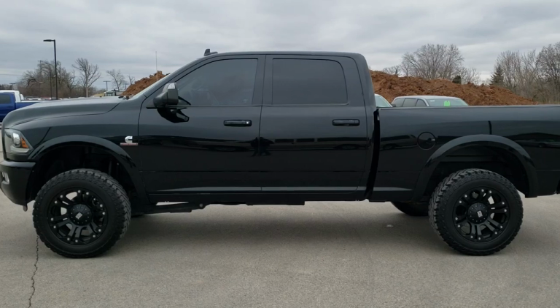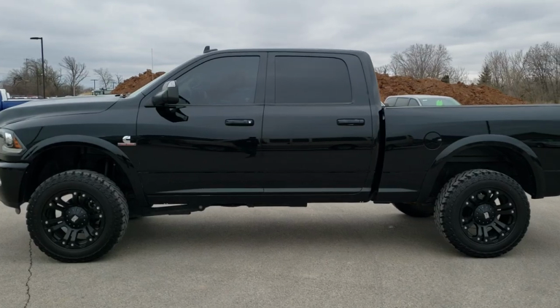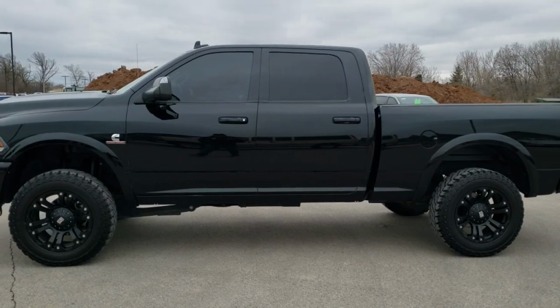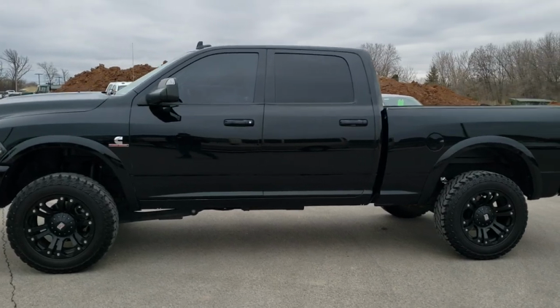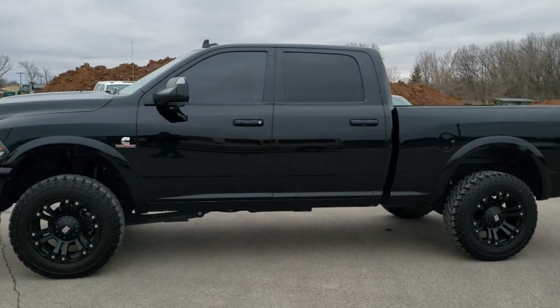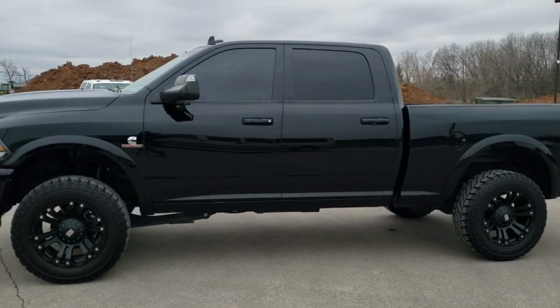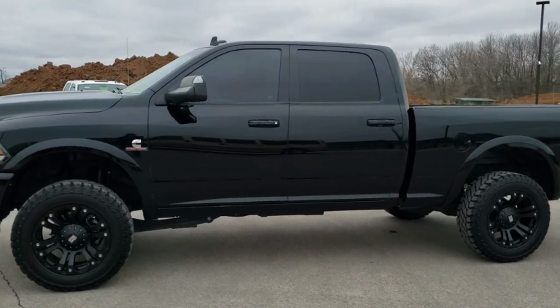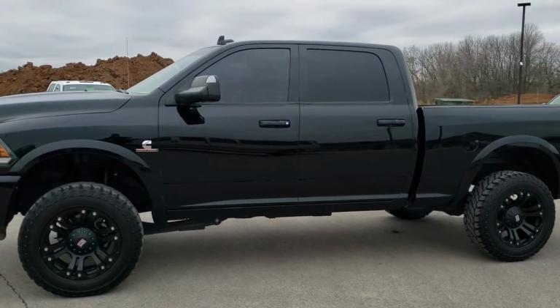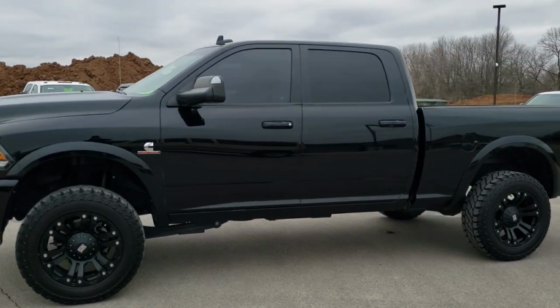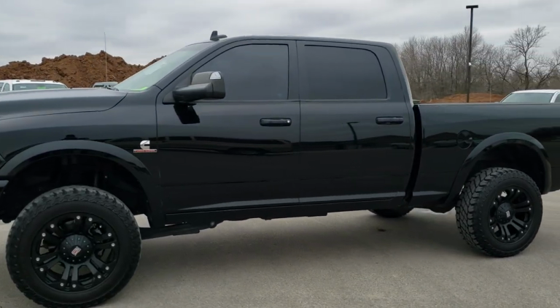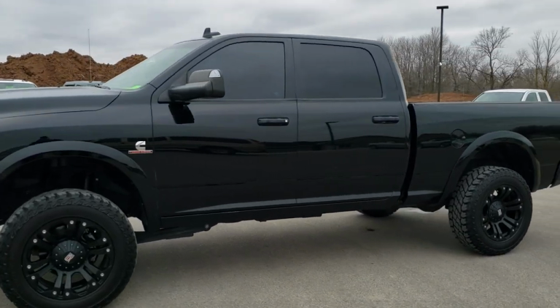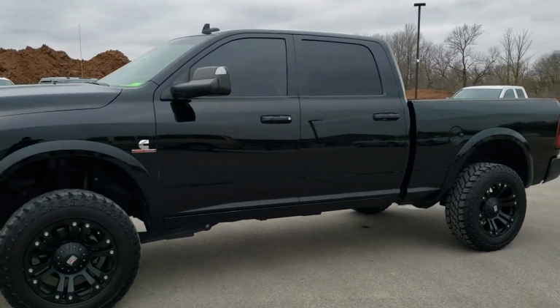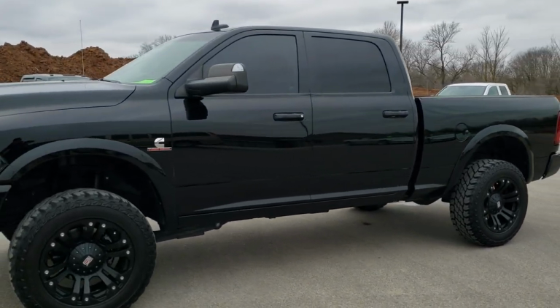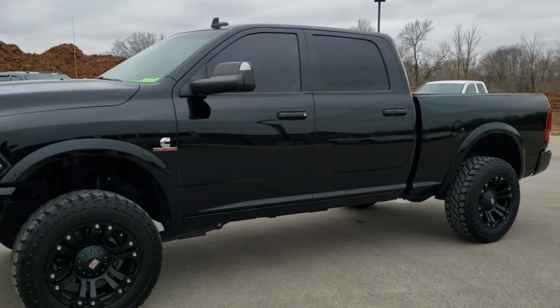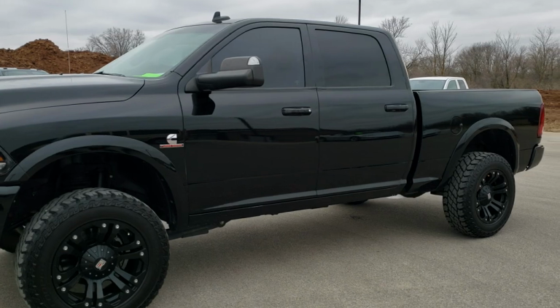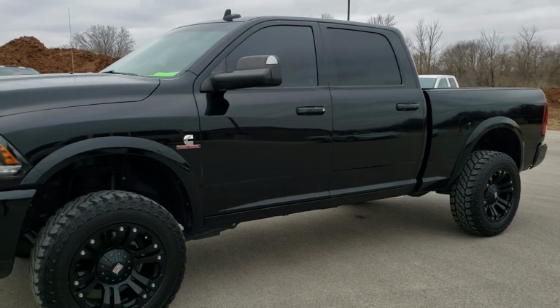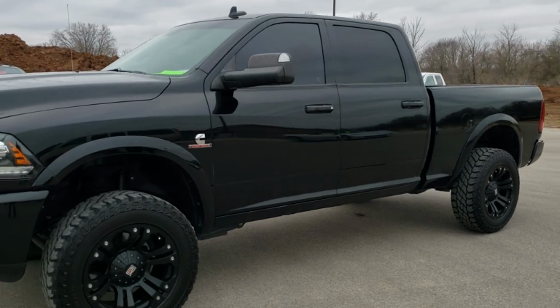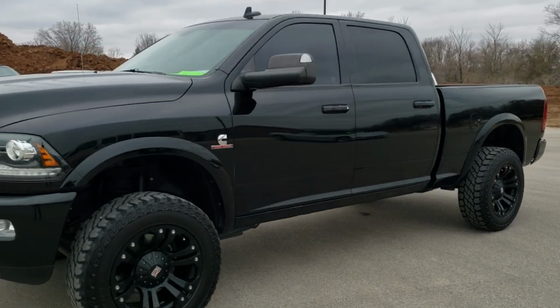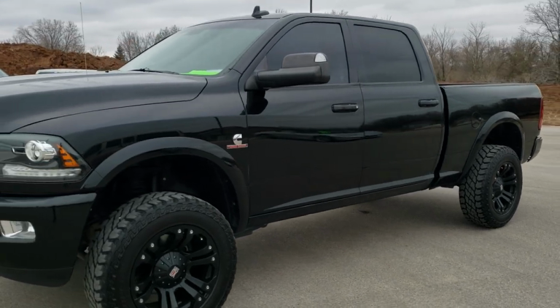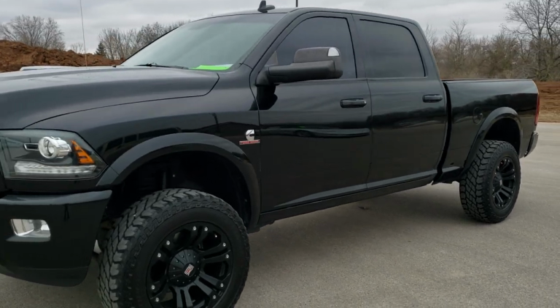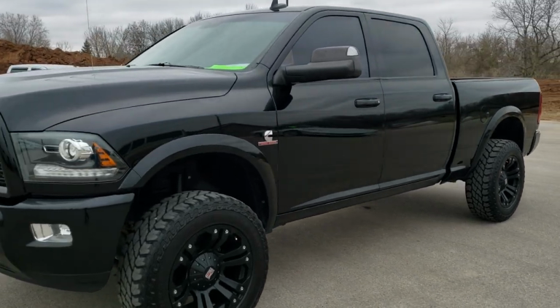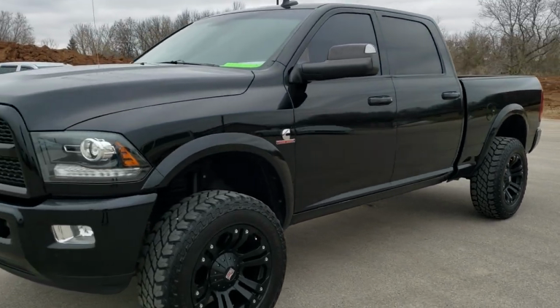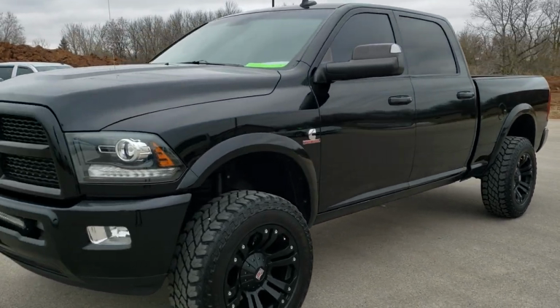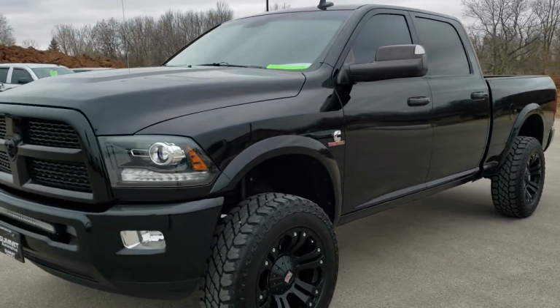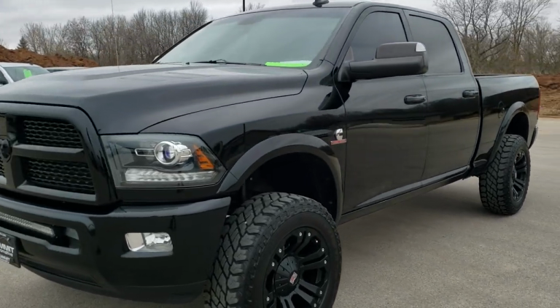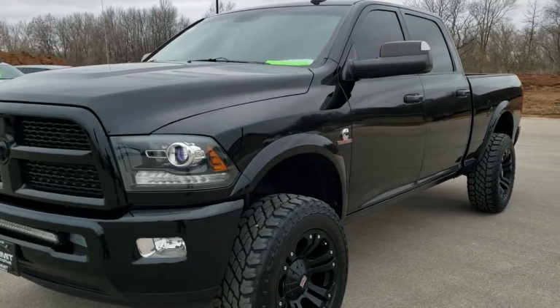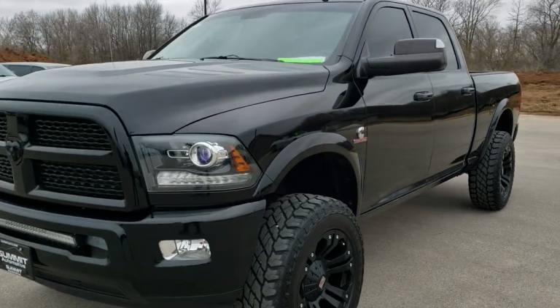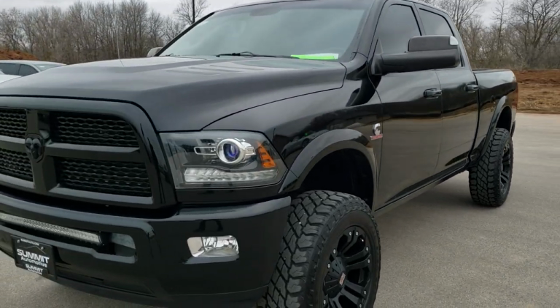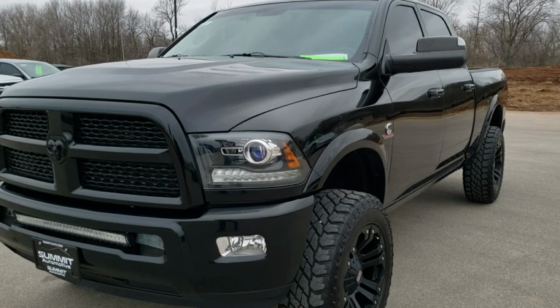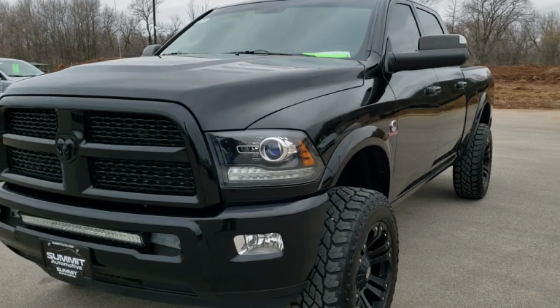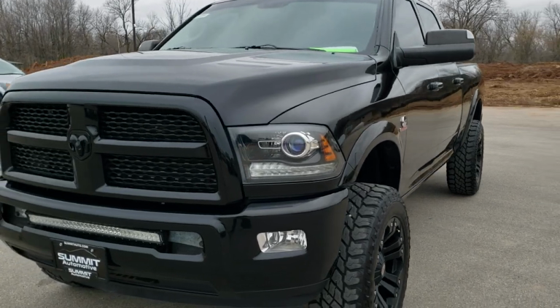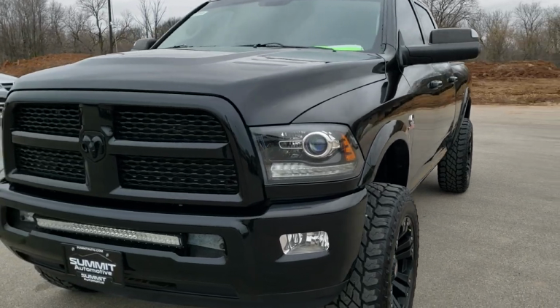This is stock number 10488. We are here at Summit Automotive in Fond du Lac, Wisconsin, your new and used heavy duty truck and Ram headquarters.